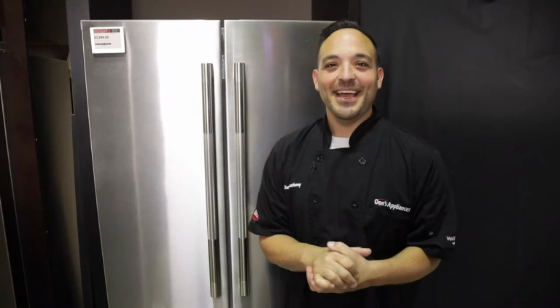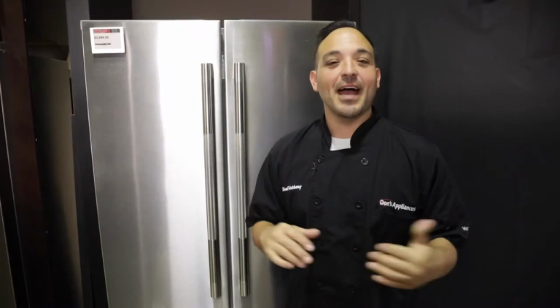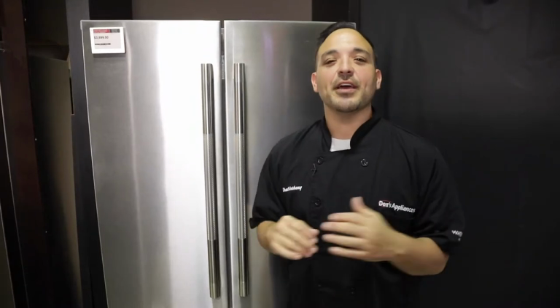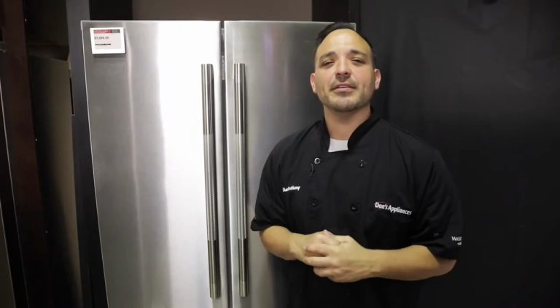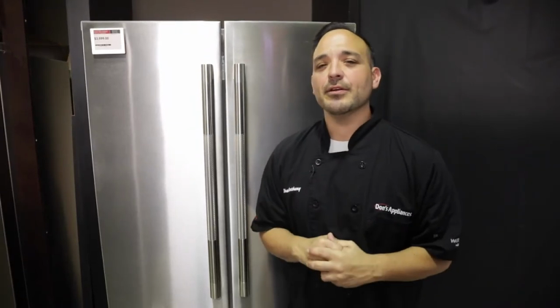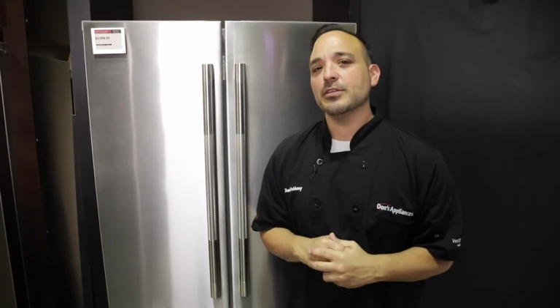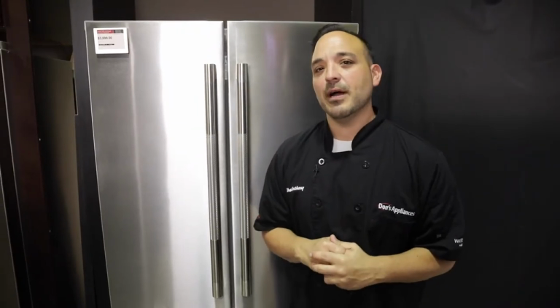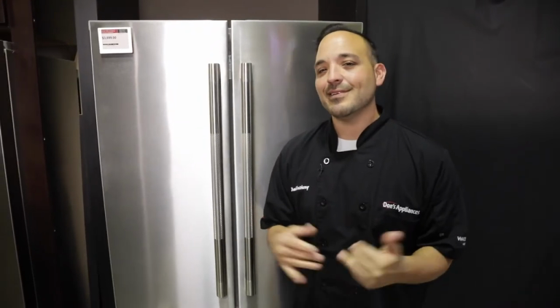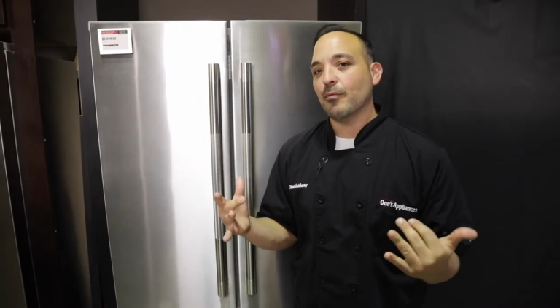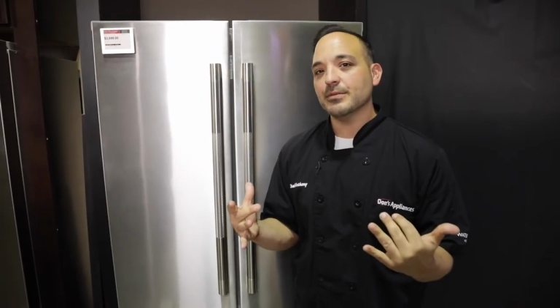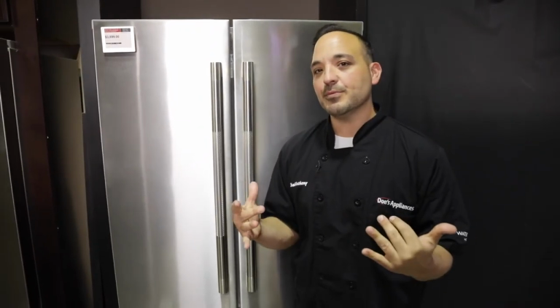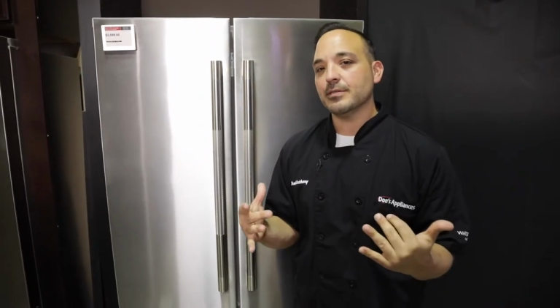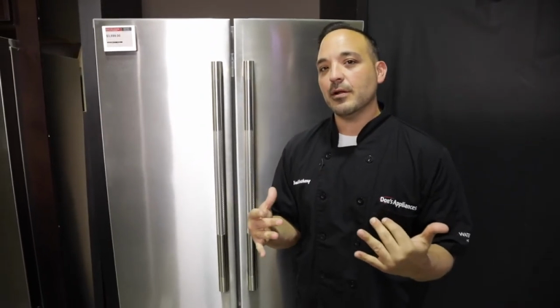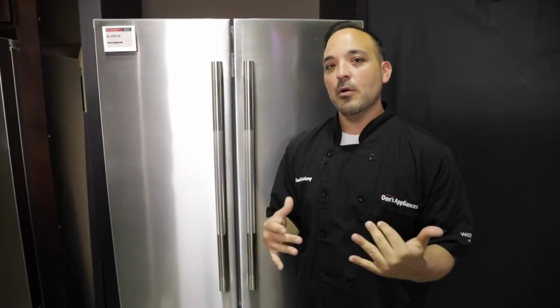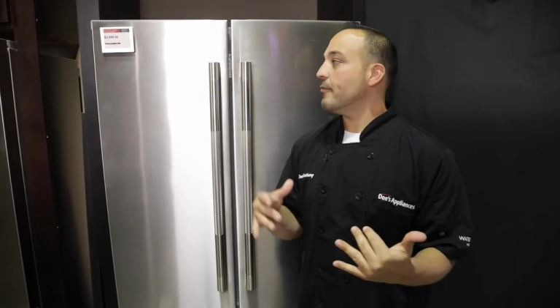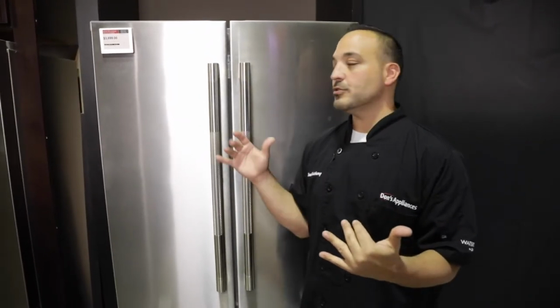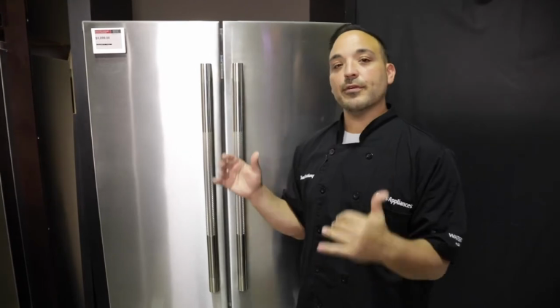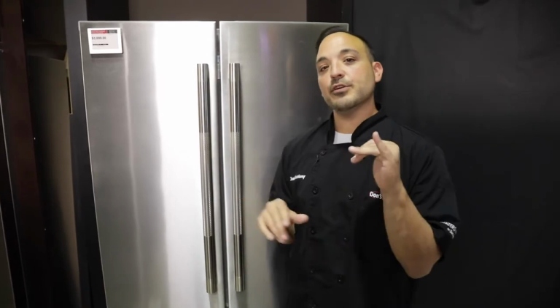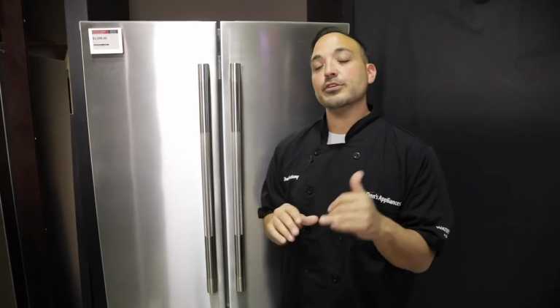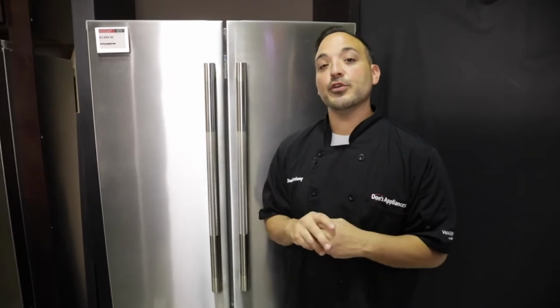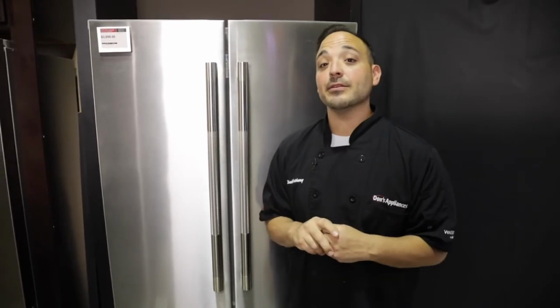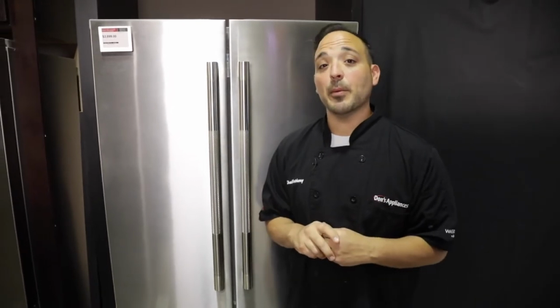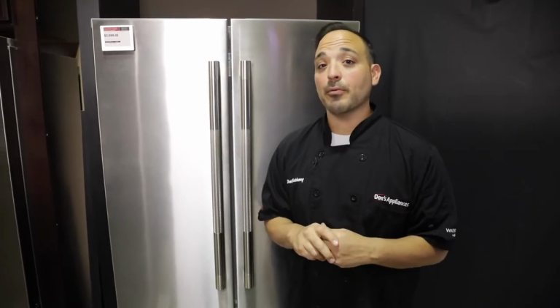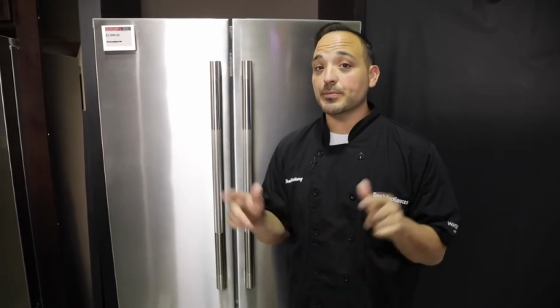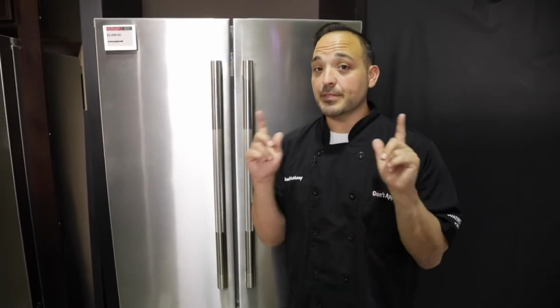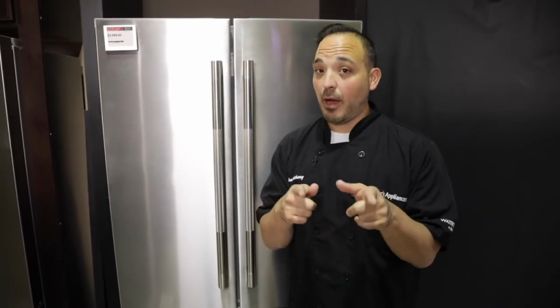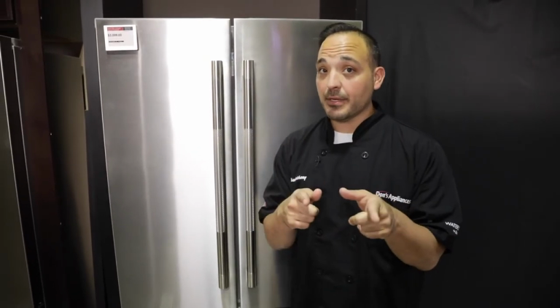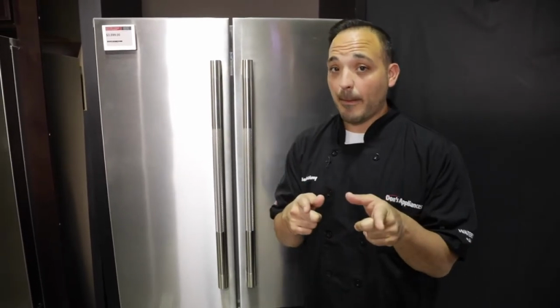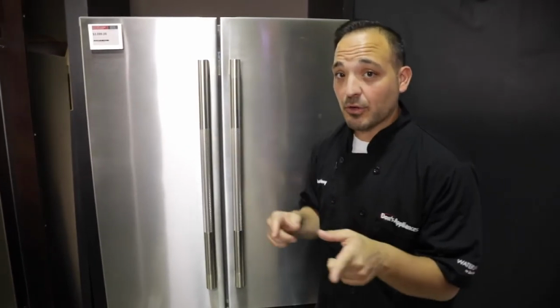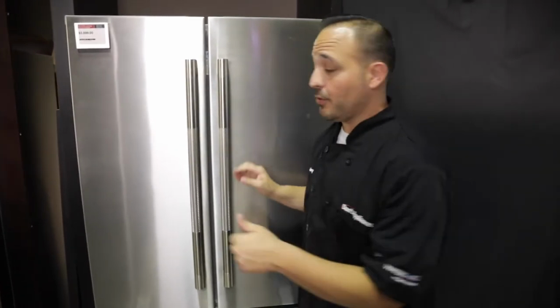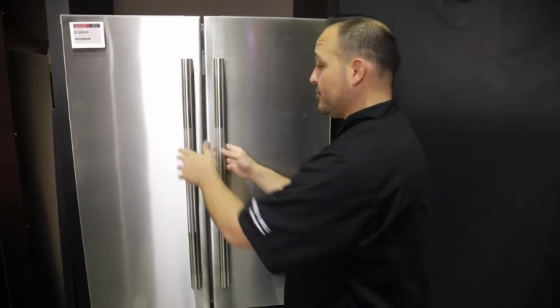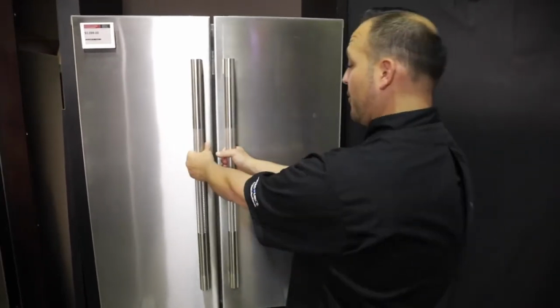Hey guys, Chef Anthony here at Don's Appliances. I'm in the Robinson Experience Center. We're on the French door fridge here. We're going to show you how to set up your produce bins properly. Let's open the door, let's rock and roll.